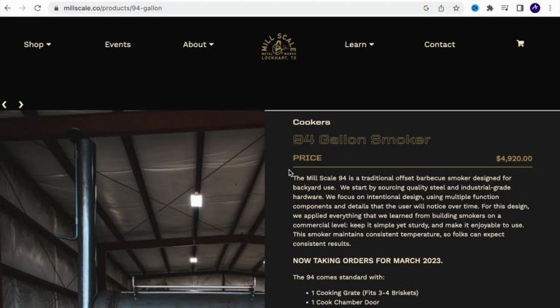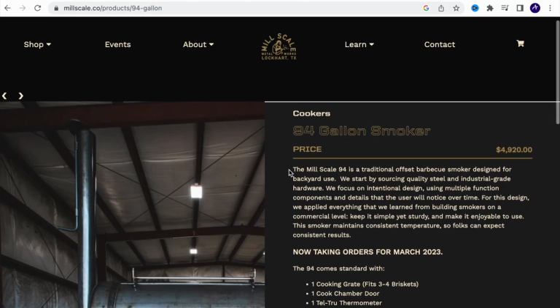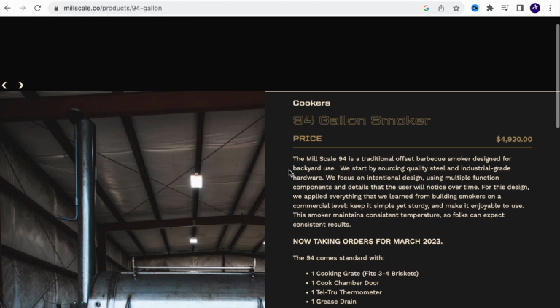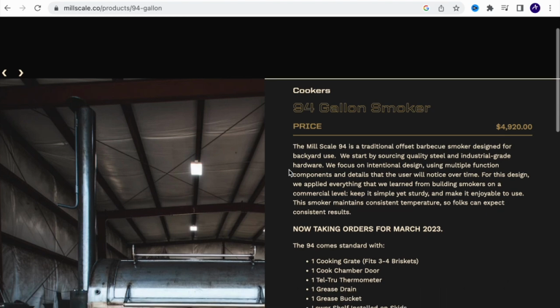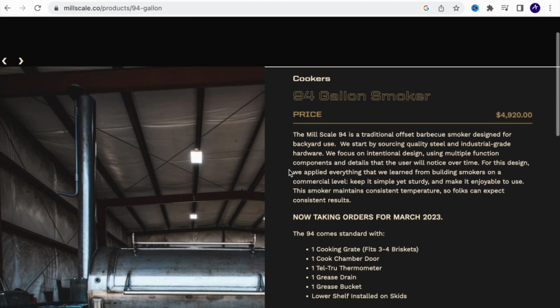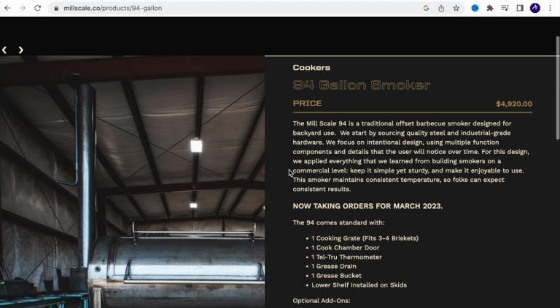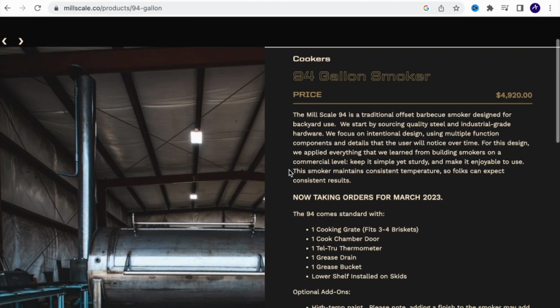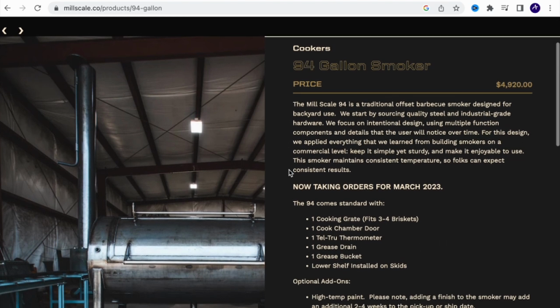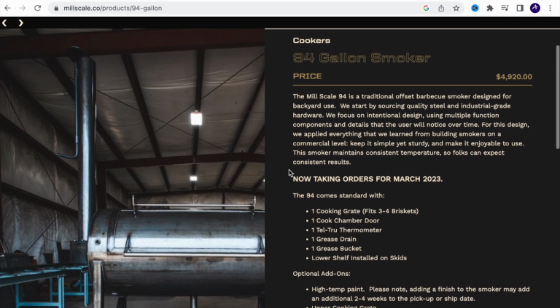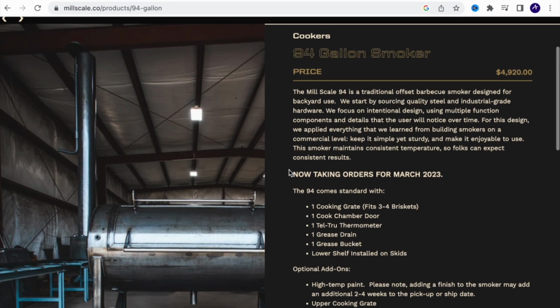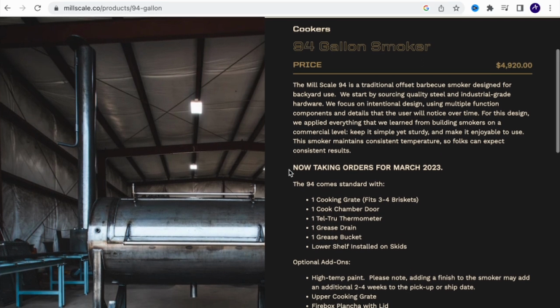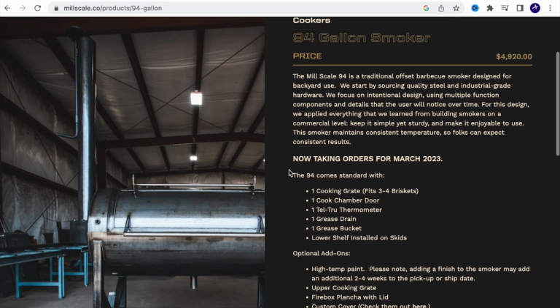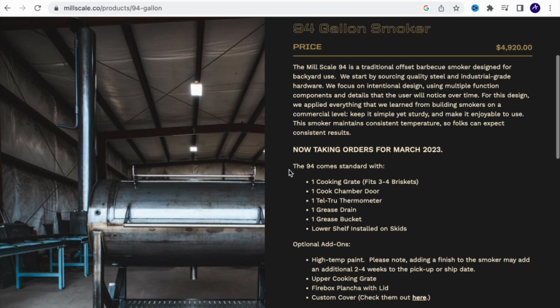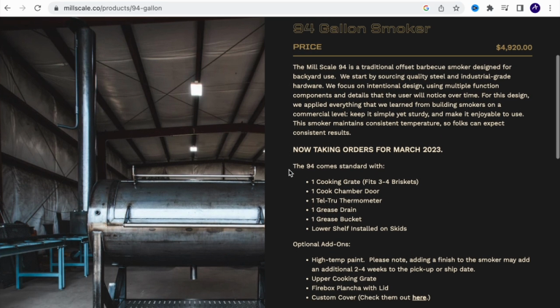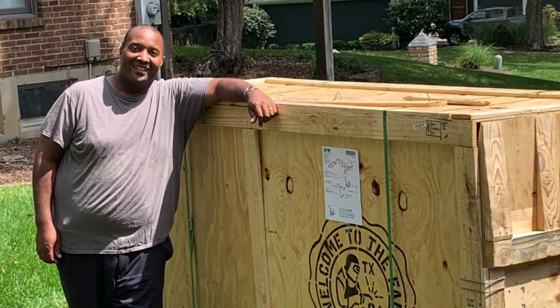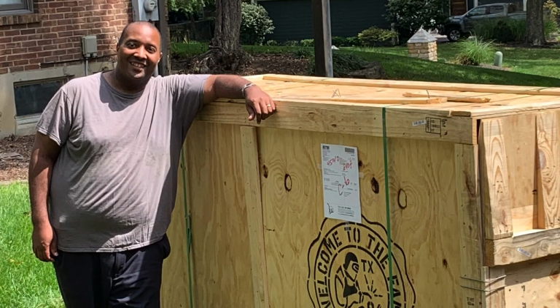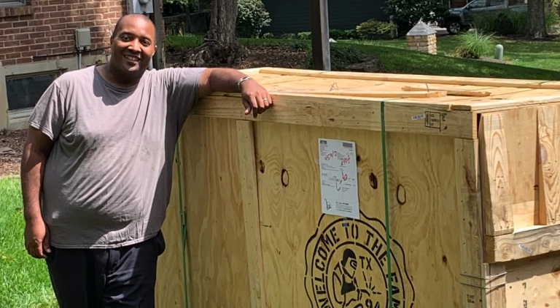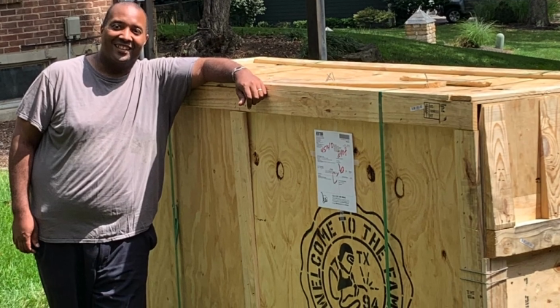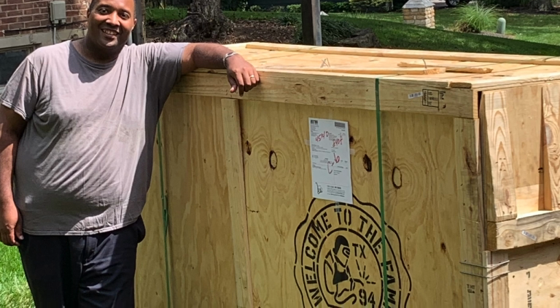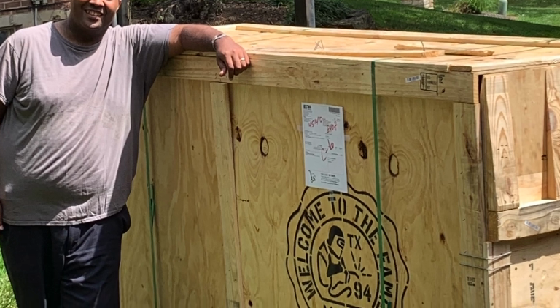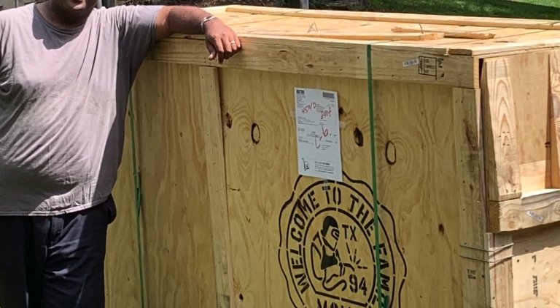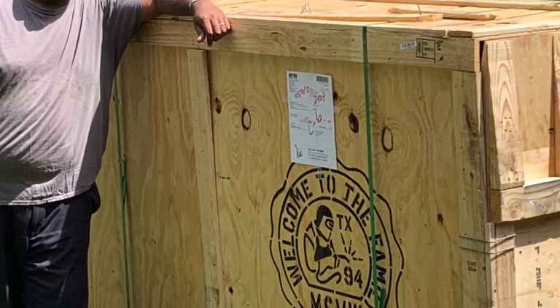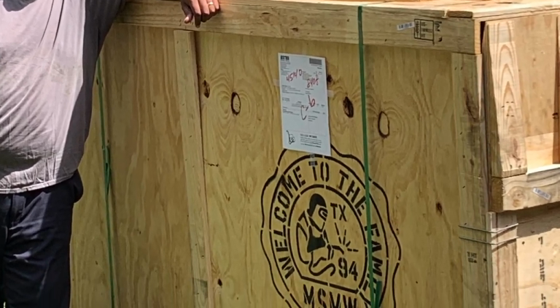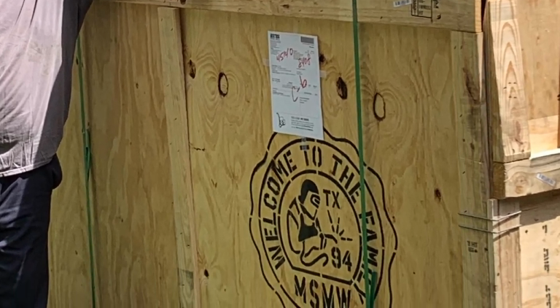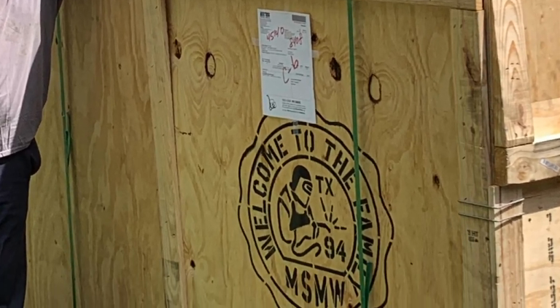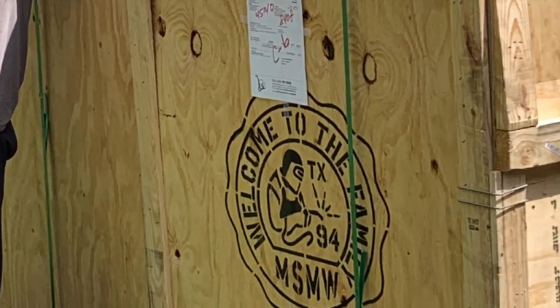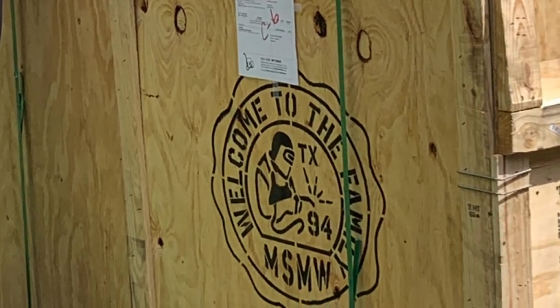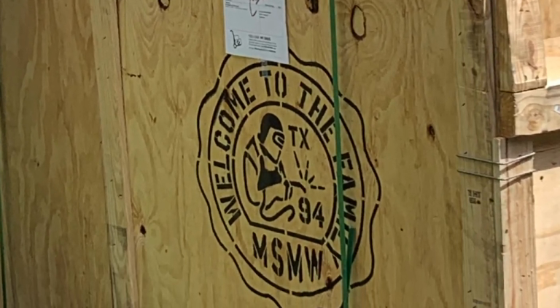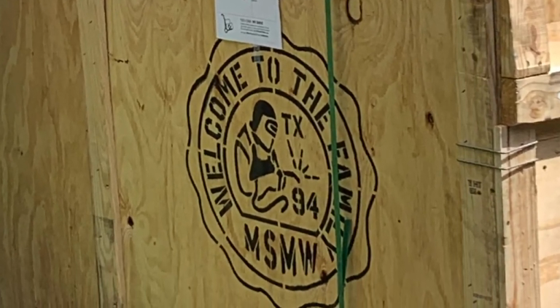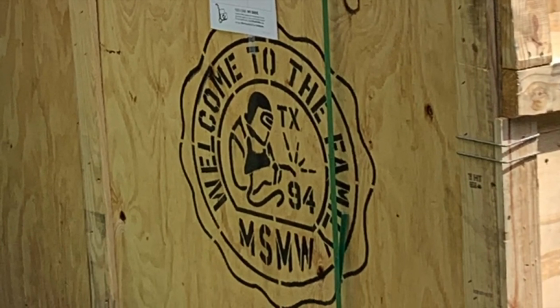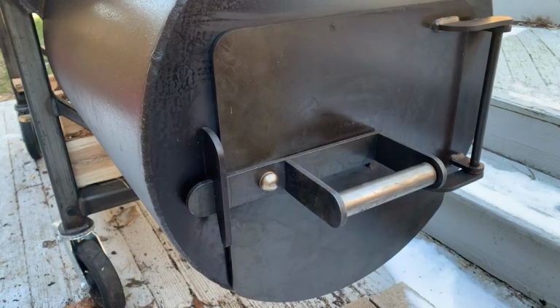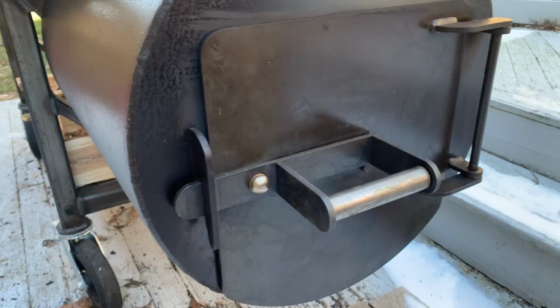Can it be worth it? What am I buying? How do I convince my family that this is a worthwhile purchase? It's time to see what you can expect when you purchase a nice shiny mill-scale 94 gallon backyard smoker.